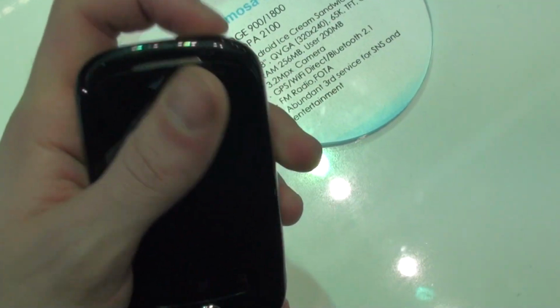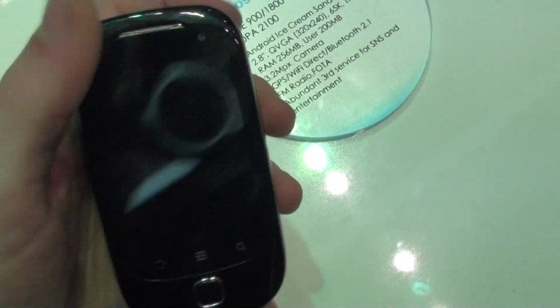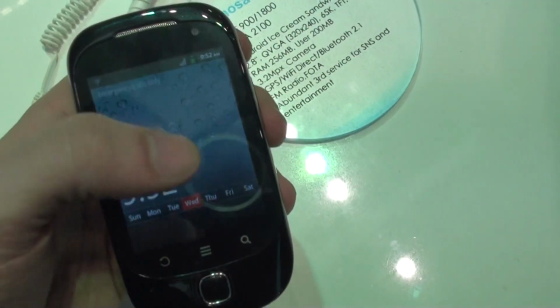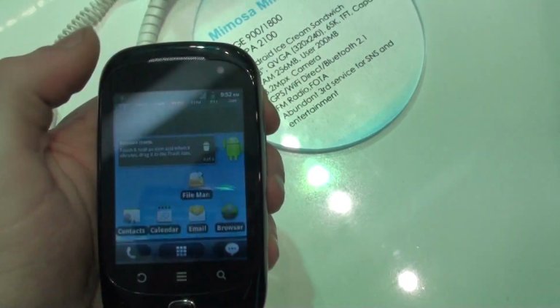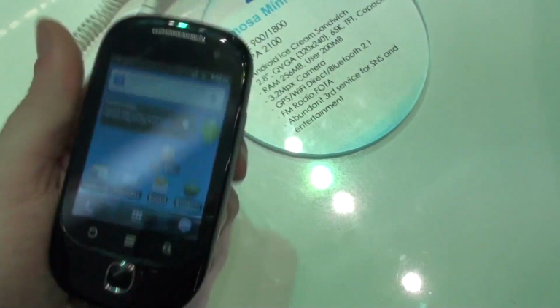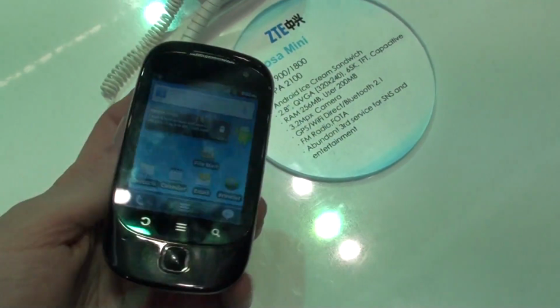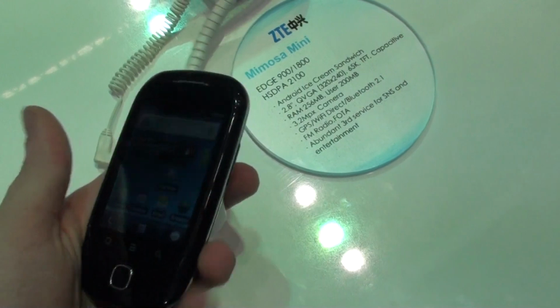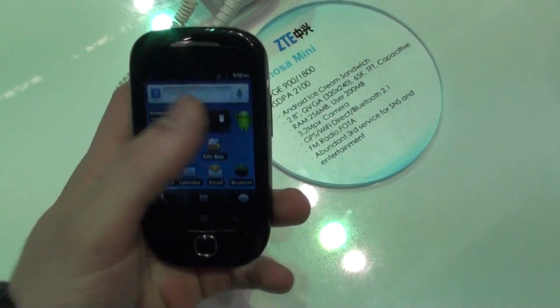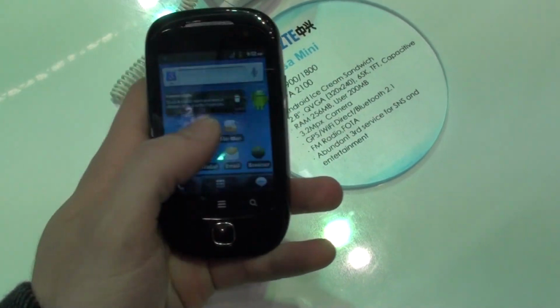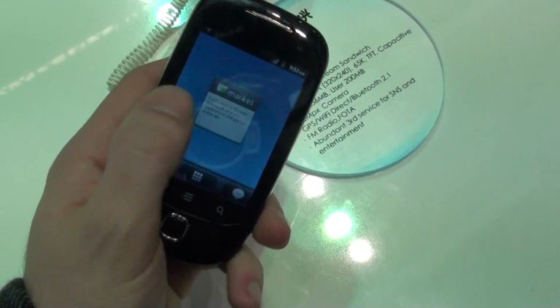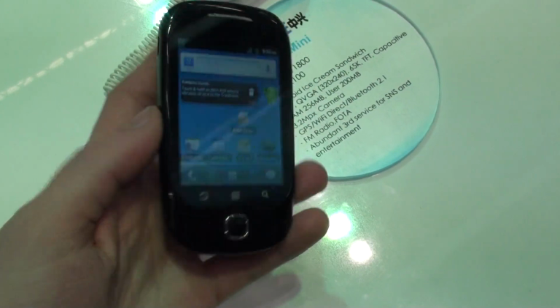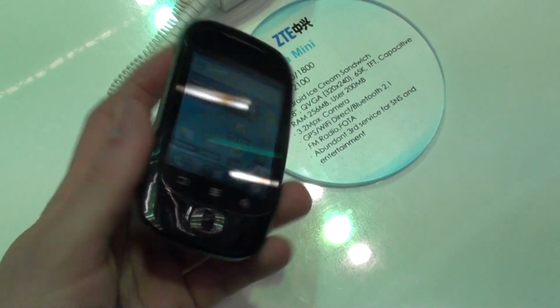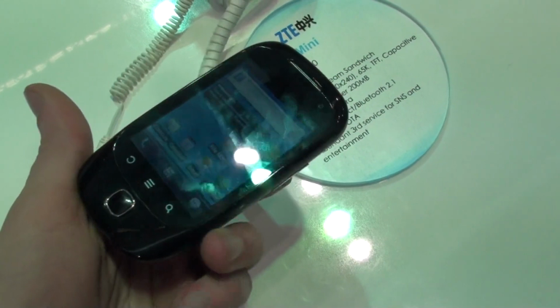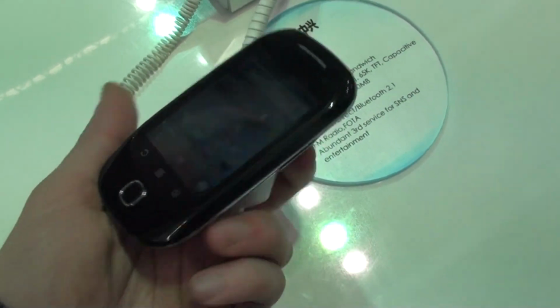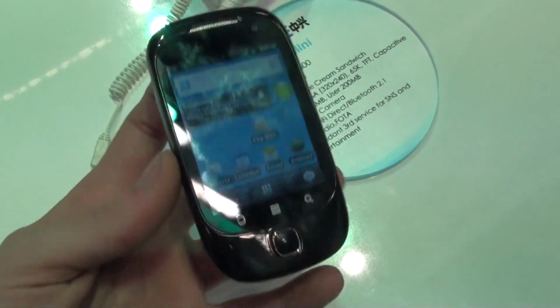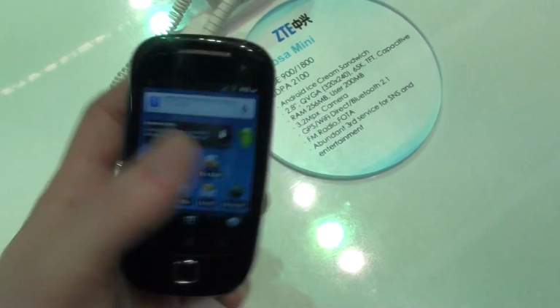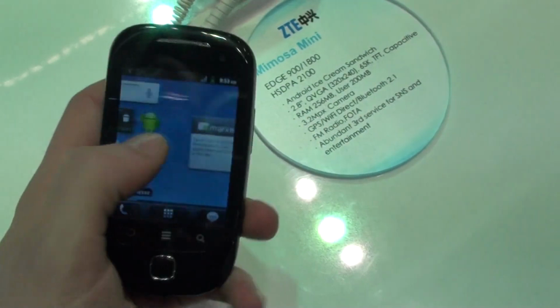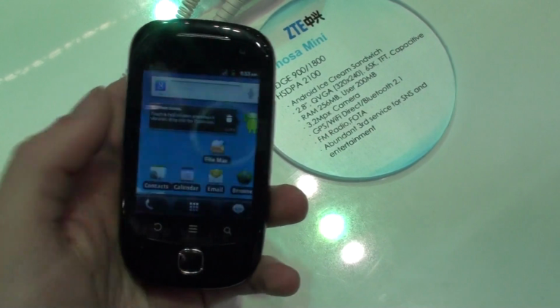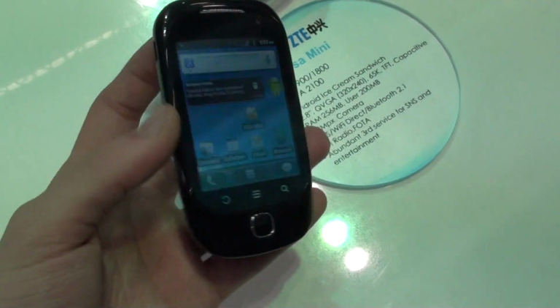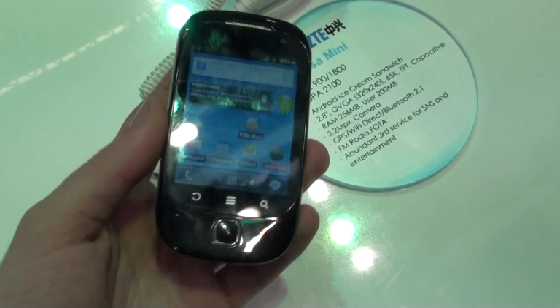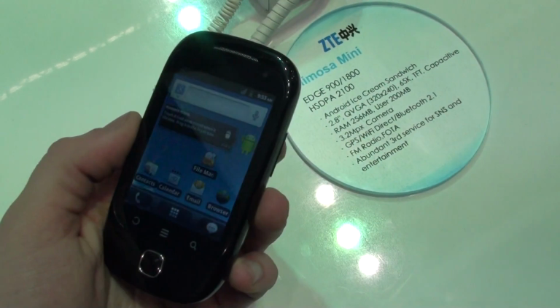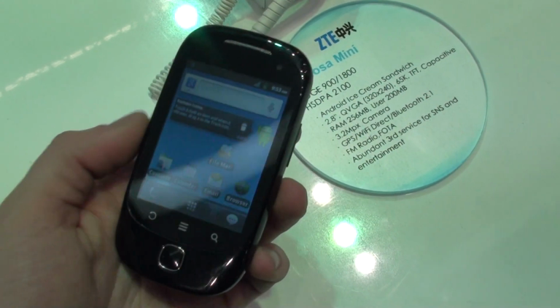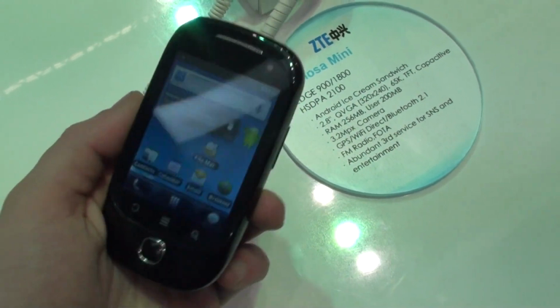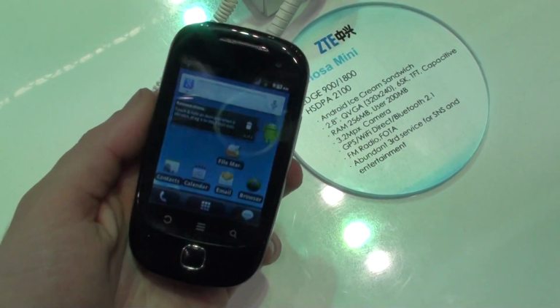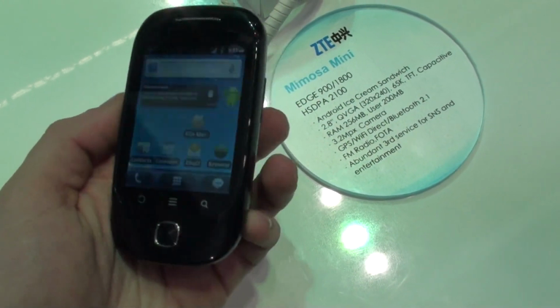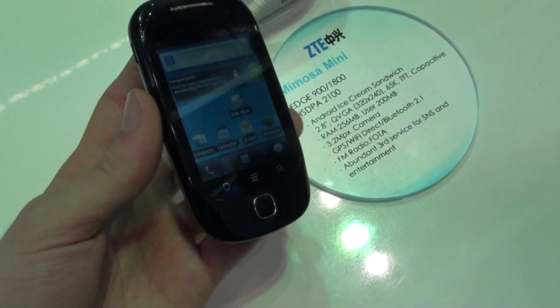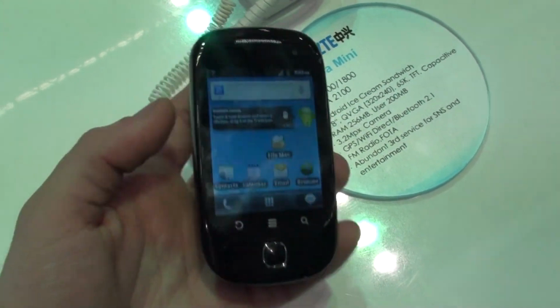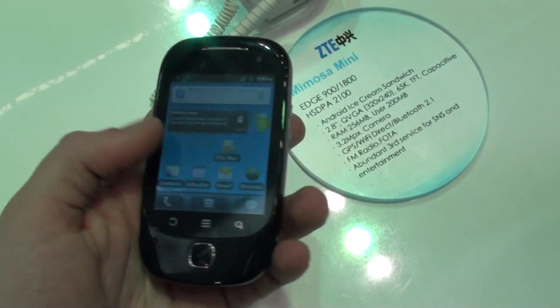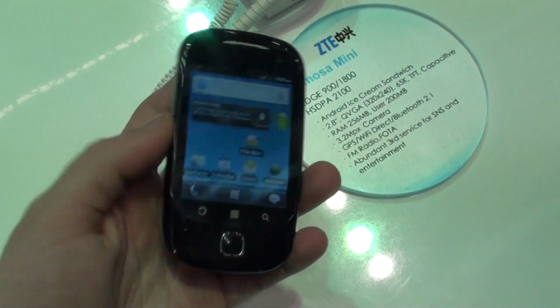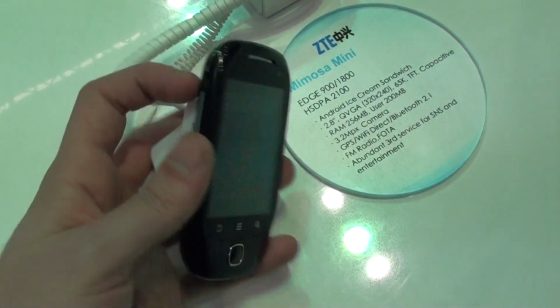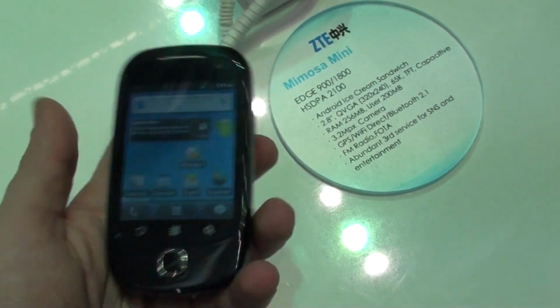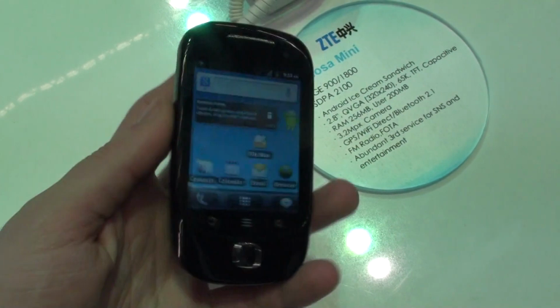Let me just turn the screen on. So what about this handset? This is very simple. We expect it to be very affordable. It only has a 2.8-inch QVGA resolution screen. Very plastic, pure quality.